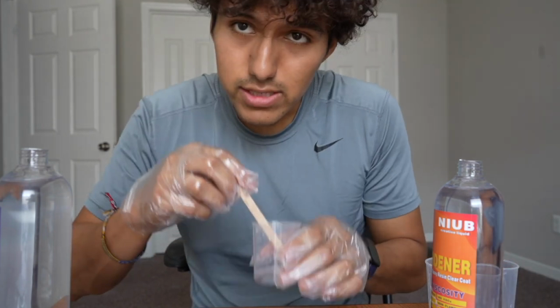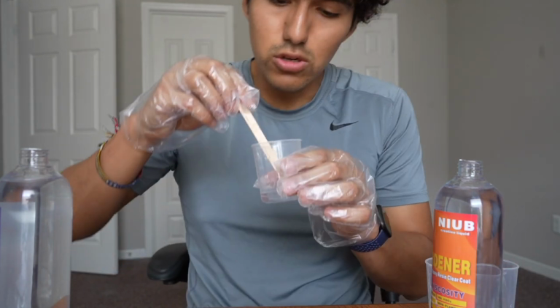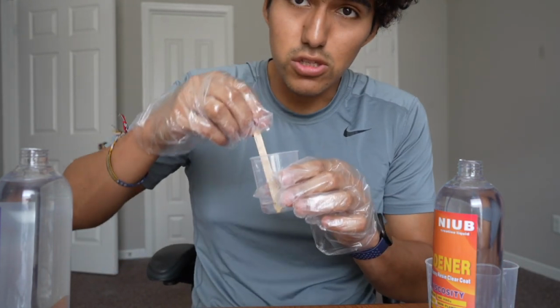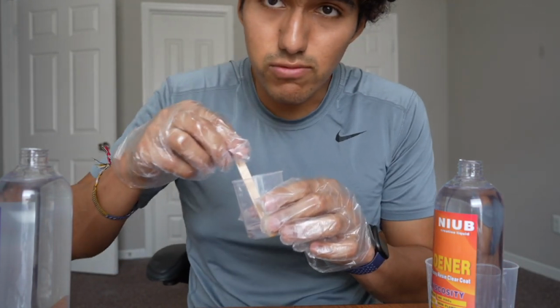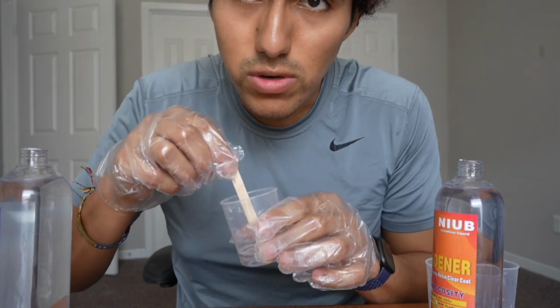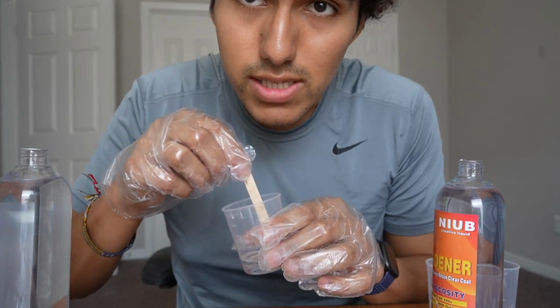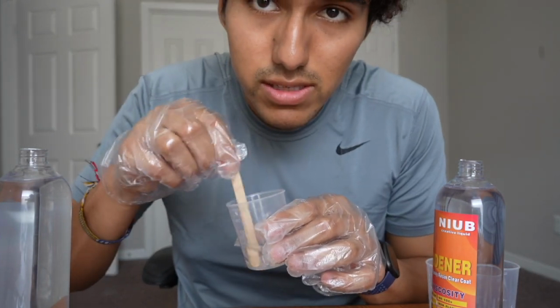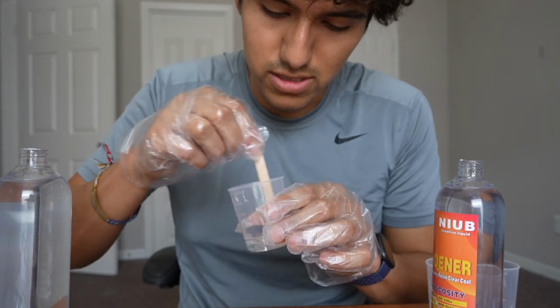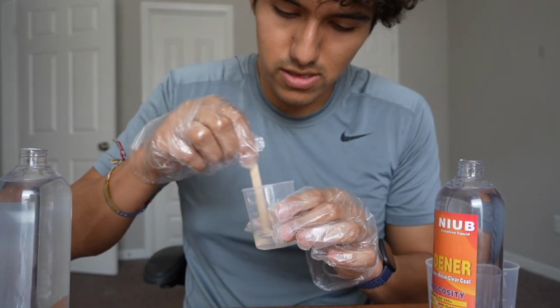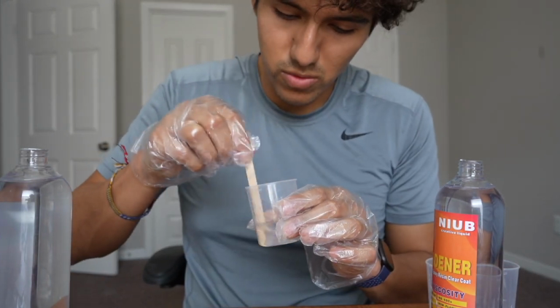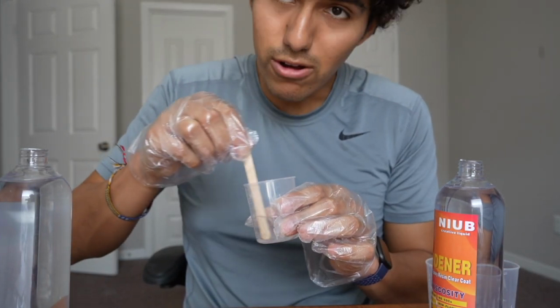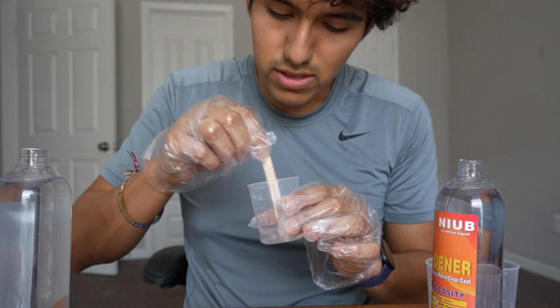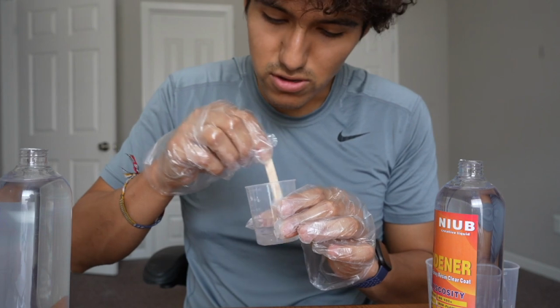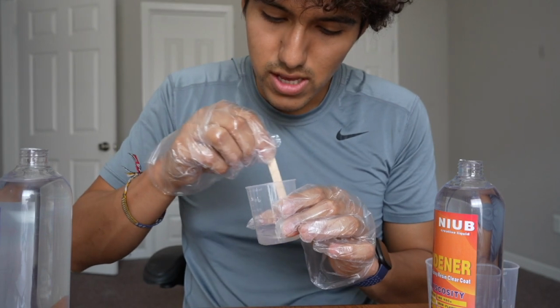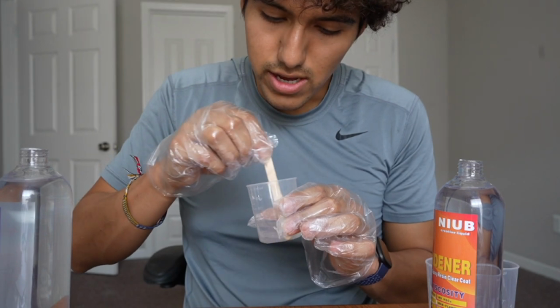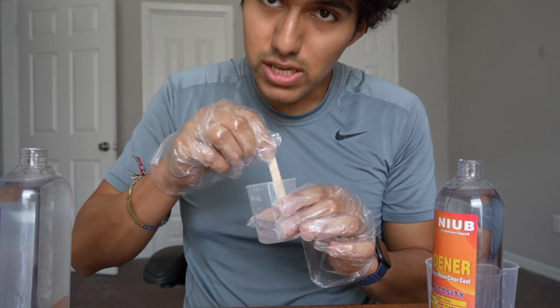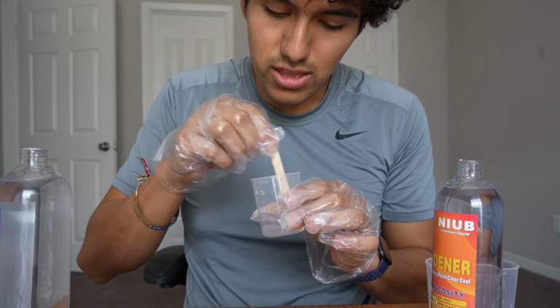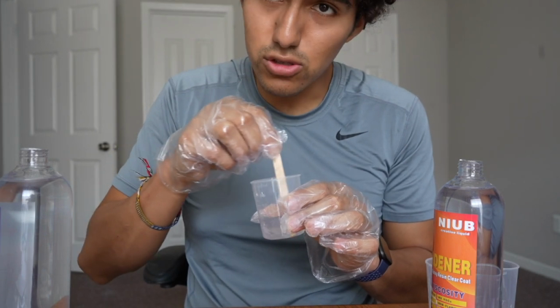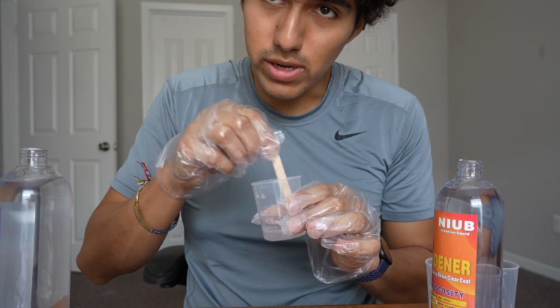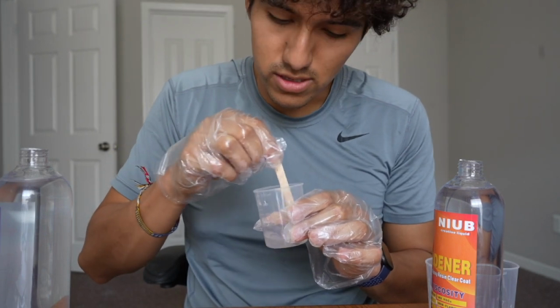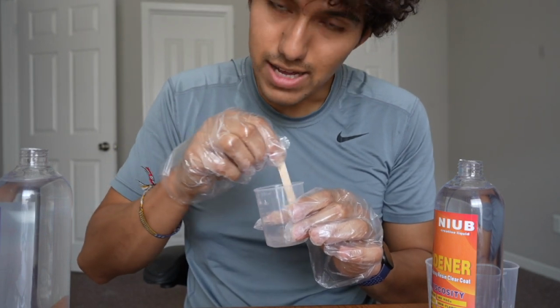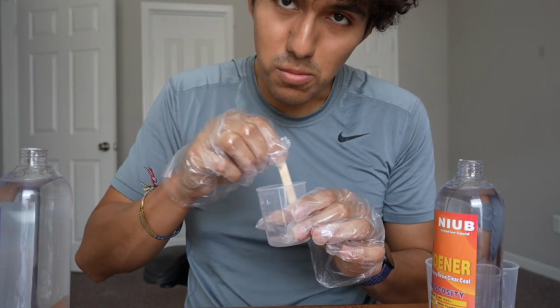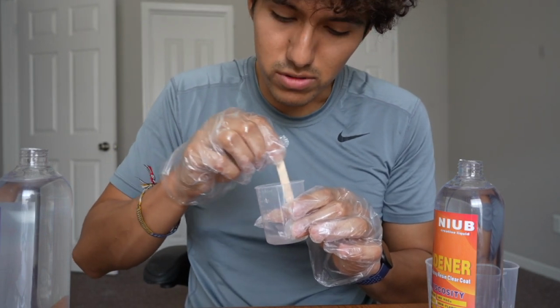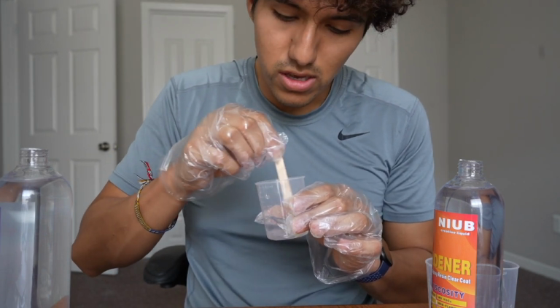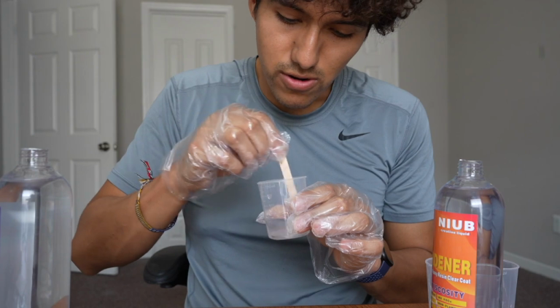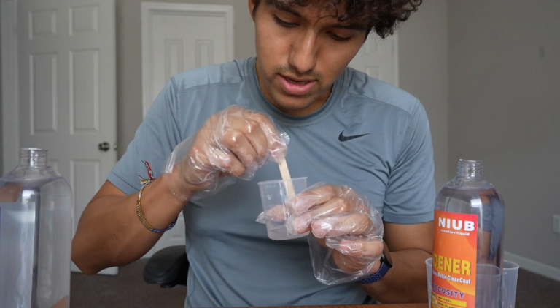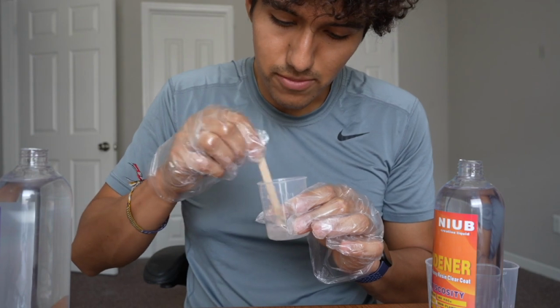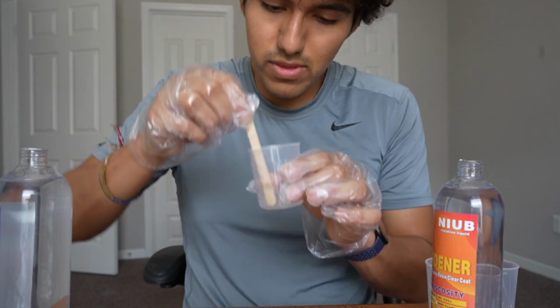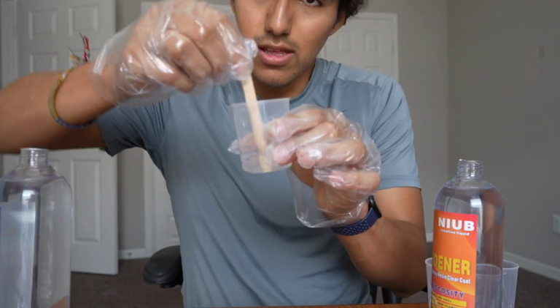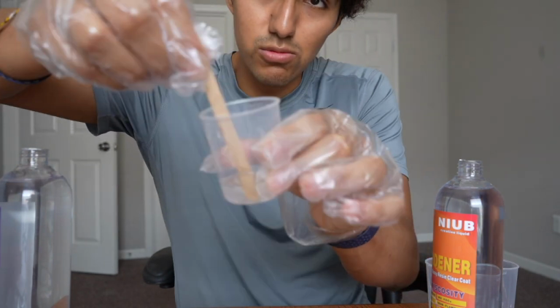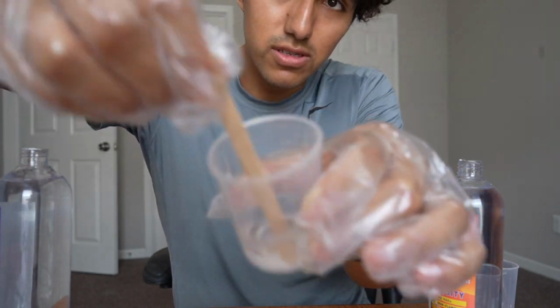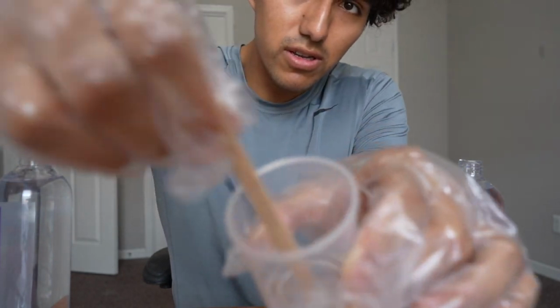Now the next thing to do is stir this for four to six minutes without lifting the stirrer, doing it gently — not too quickly — to avoid forming bubbles. And this is what it looks like right here.